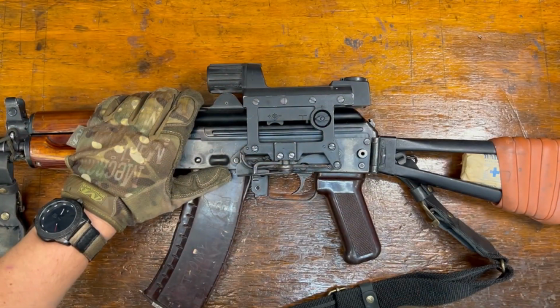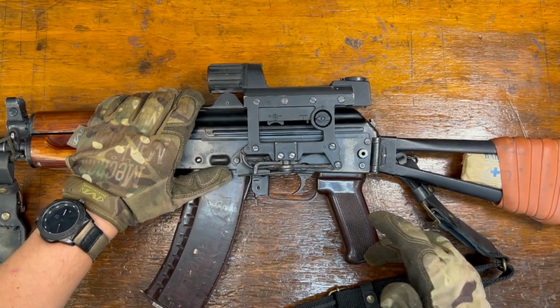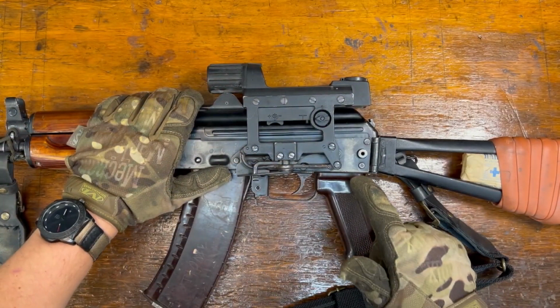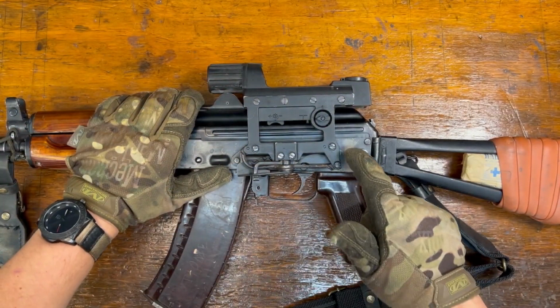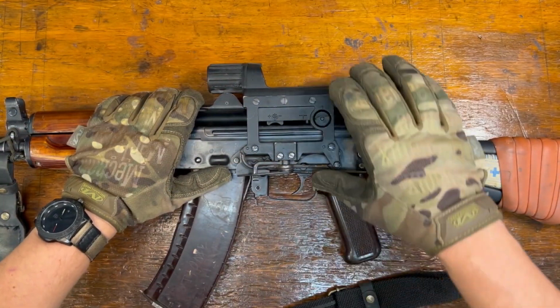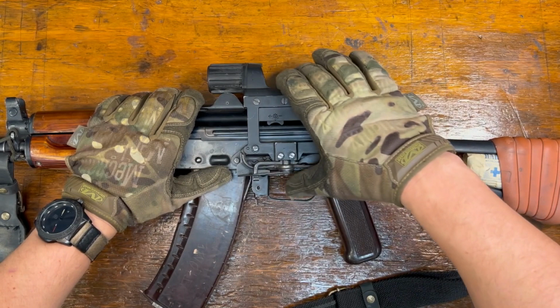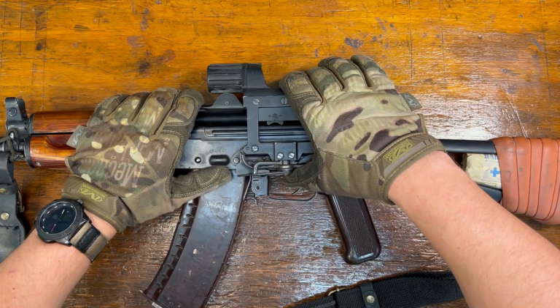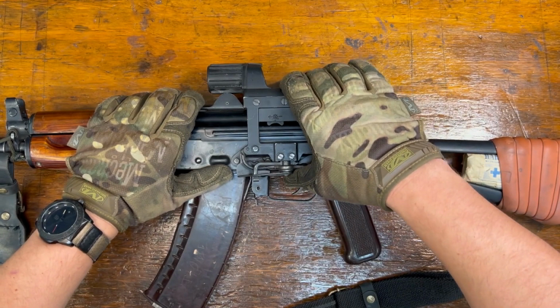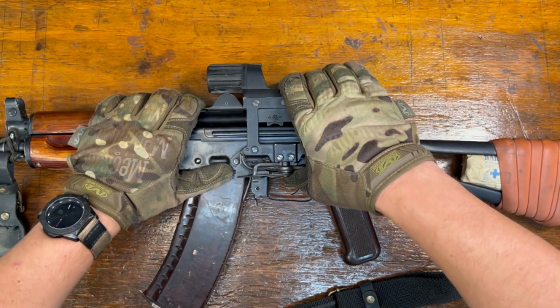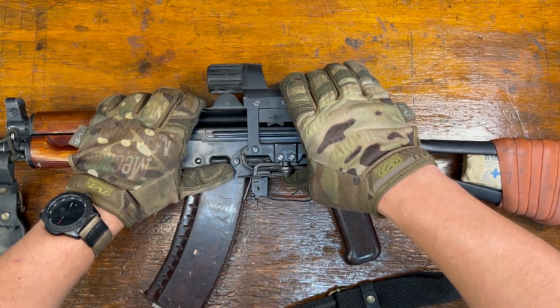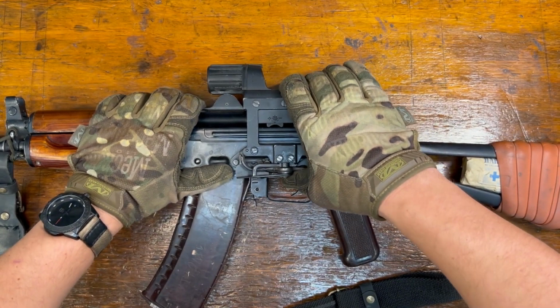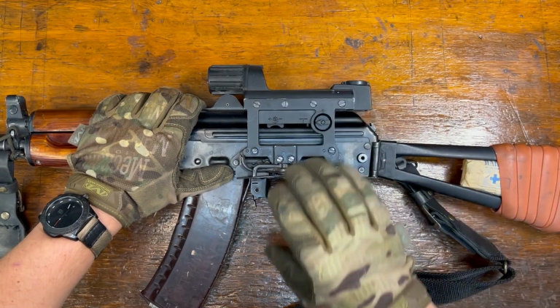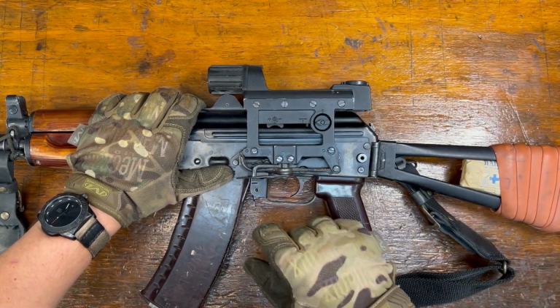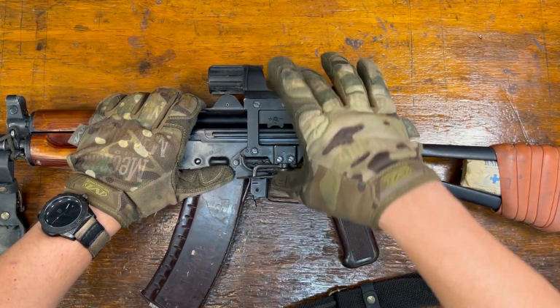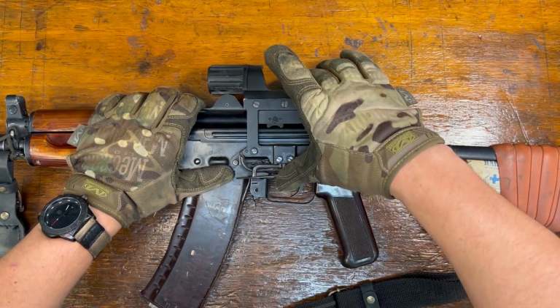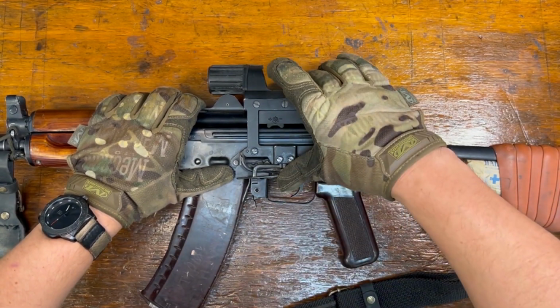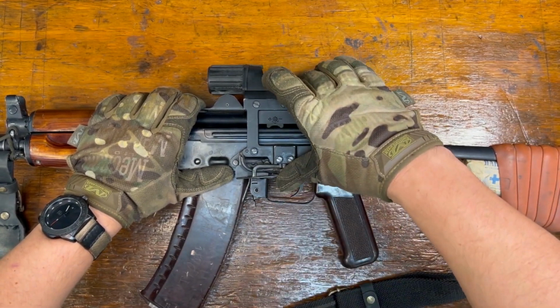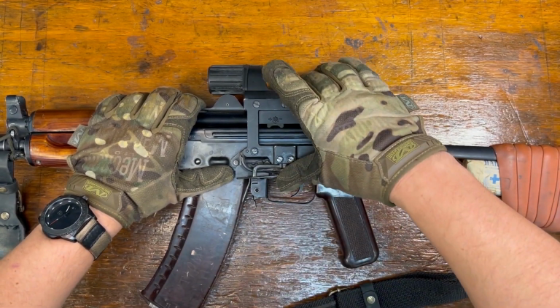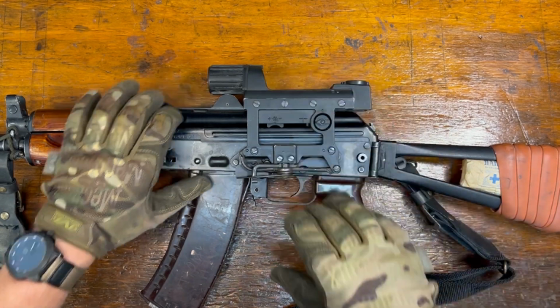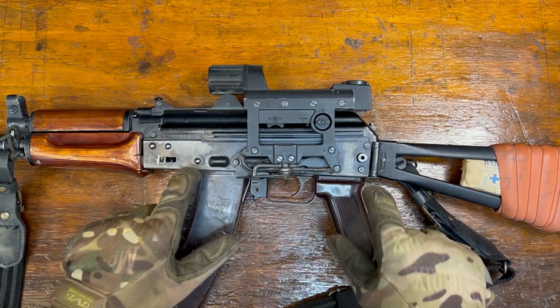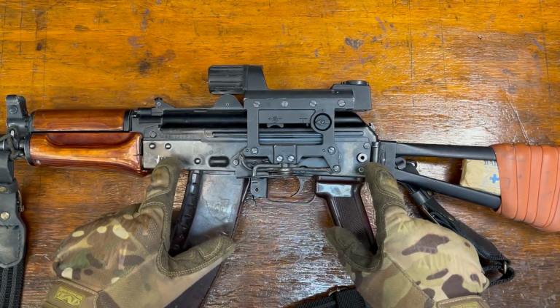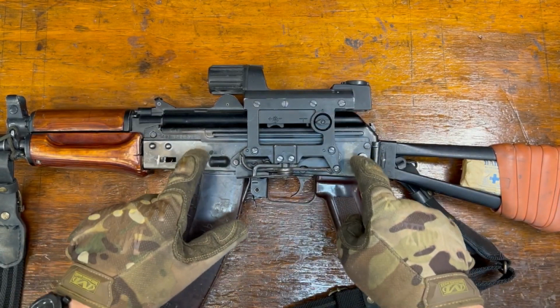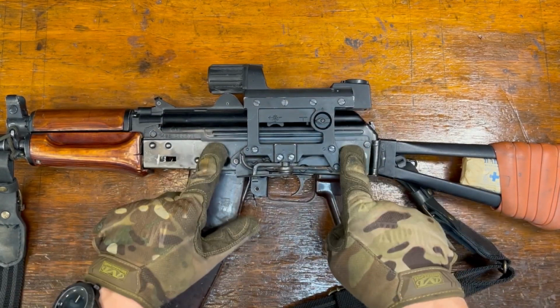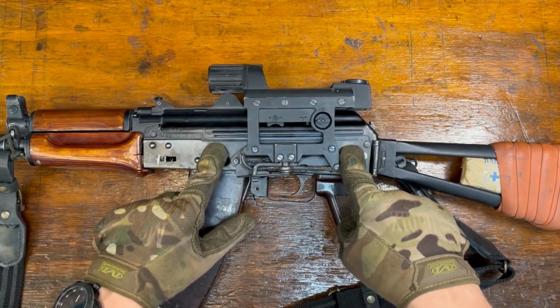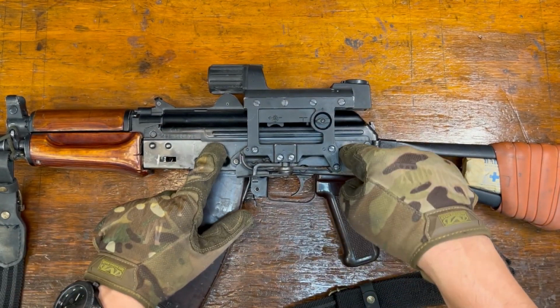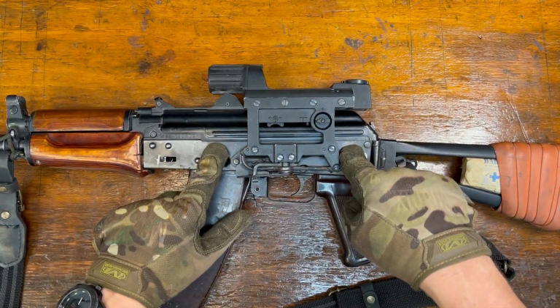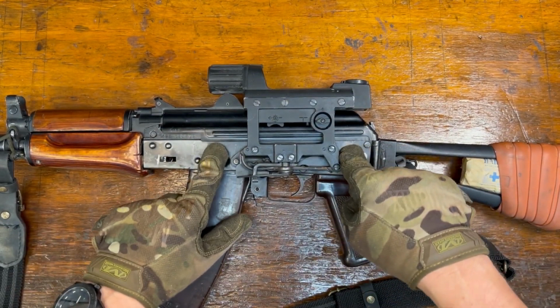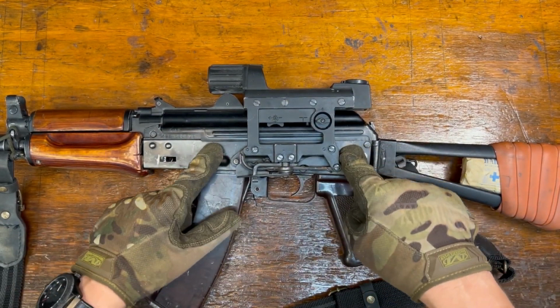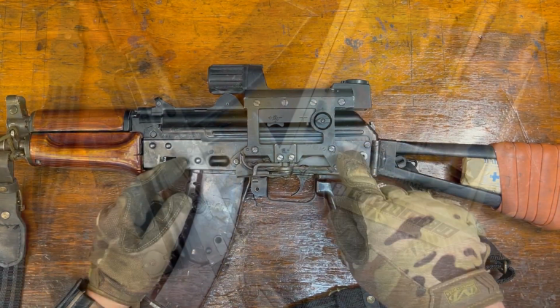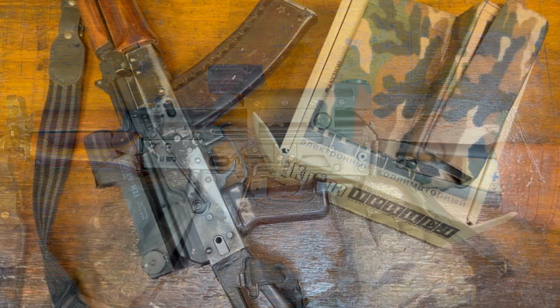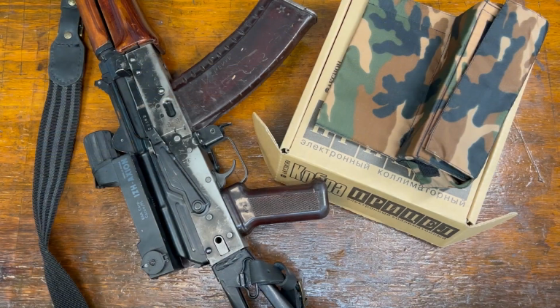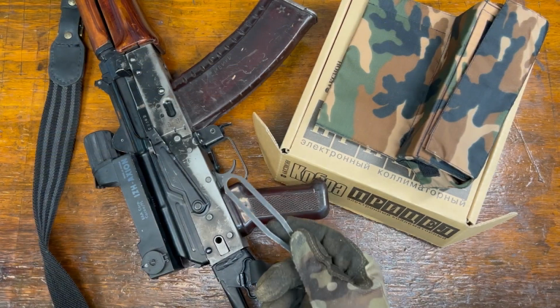Mounting on a standard AK side mount, which is kind of funny — you've got a lot of flex in the system. Just a little bit of pressure and the whole thing moves. At the end of the day, you're riveted into a sheet metal receiver, so it's not a terribly stiff thing.